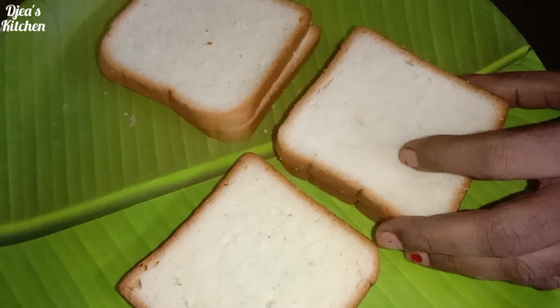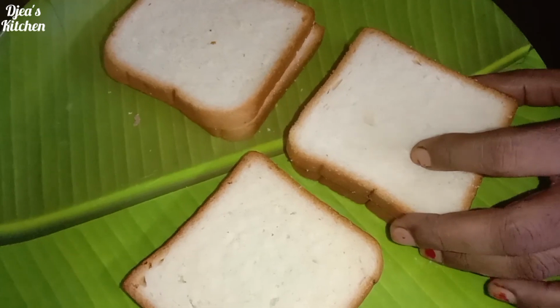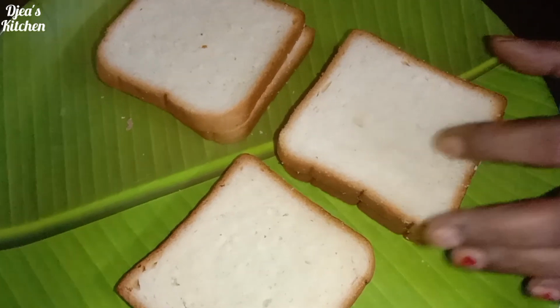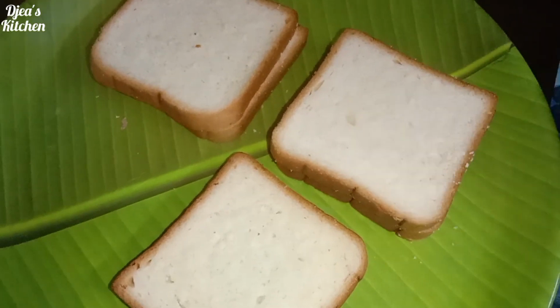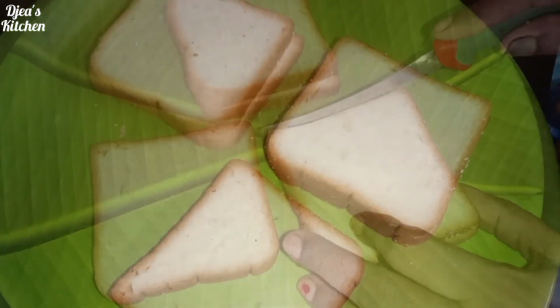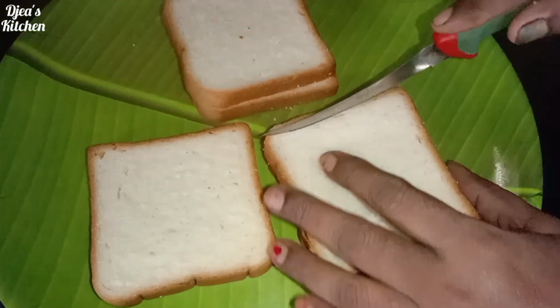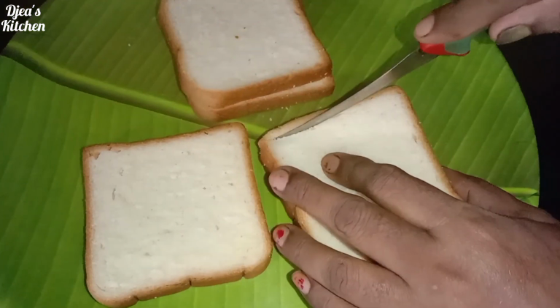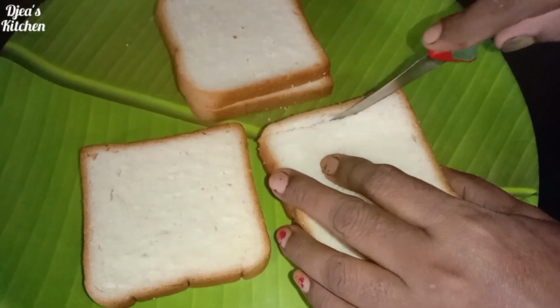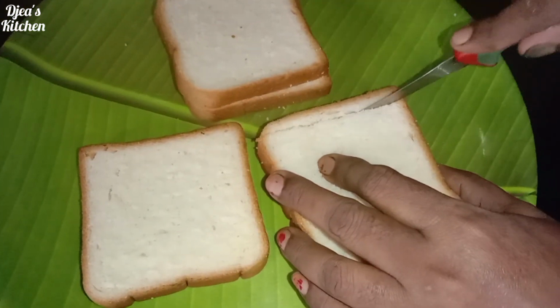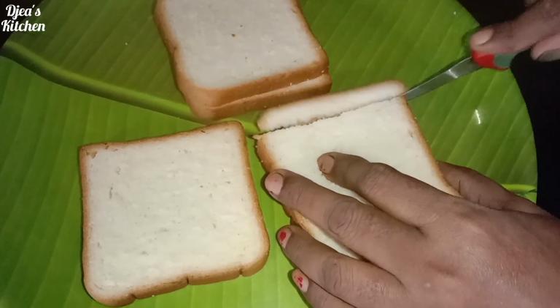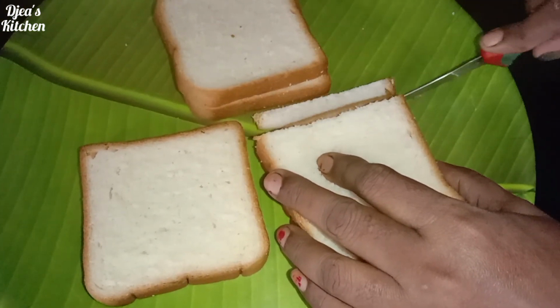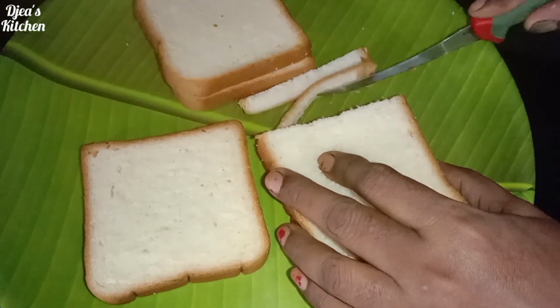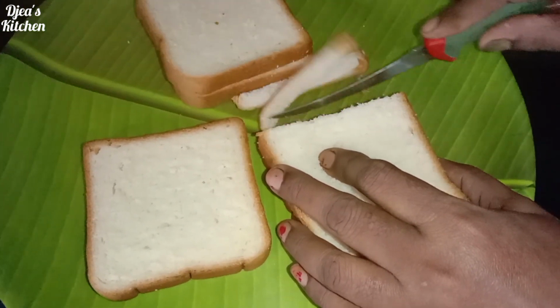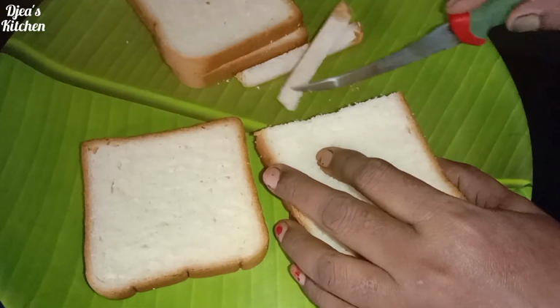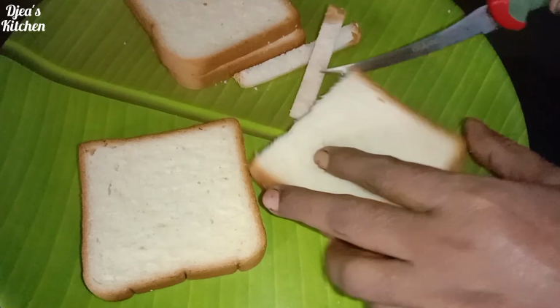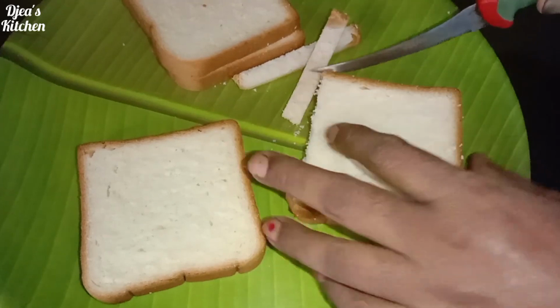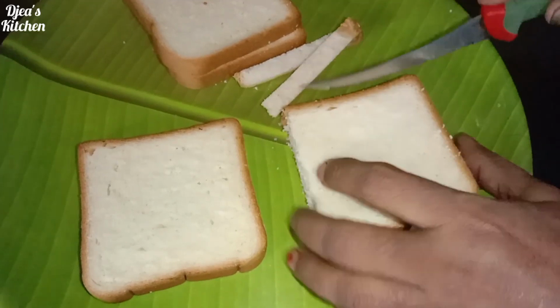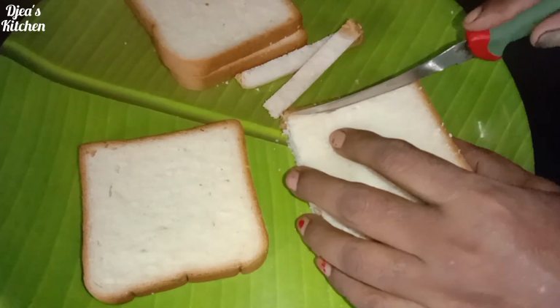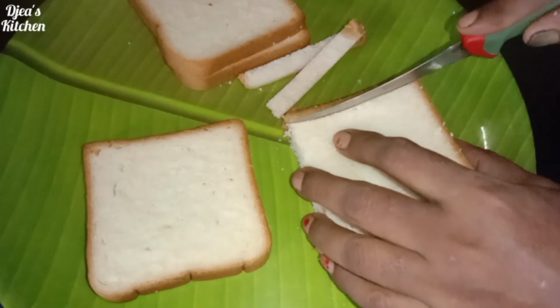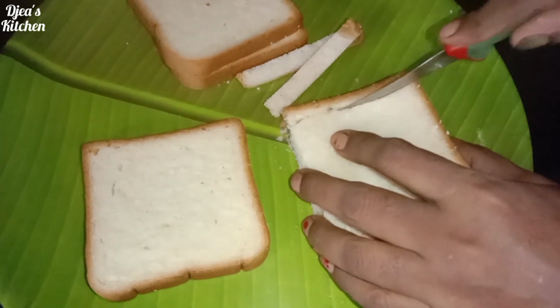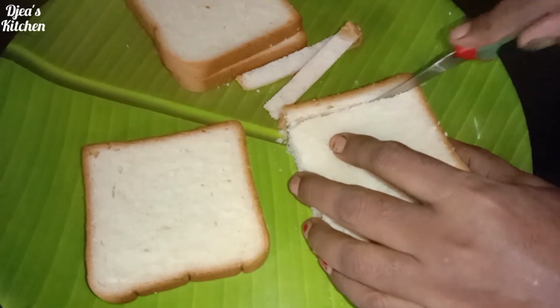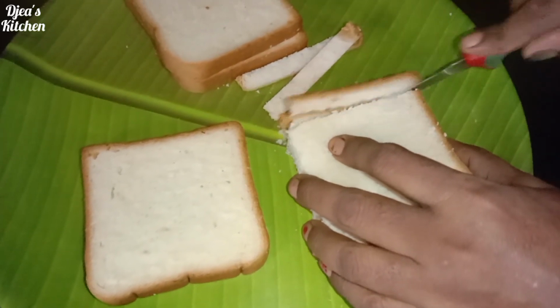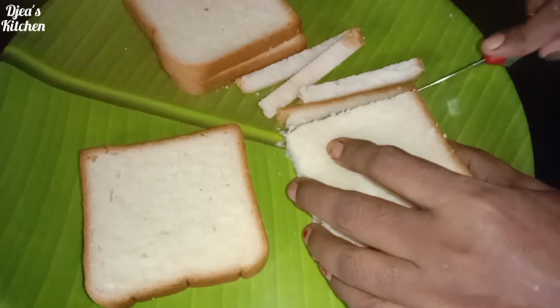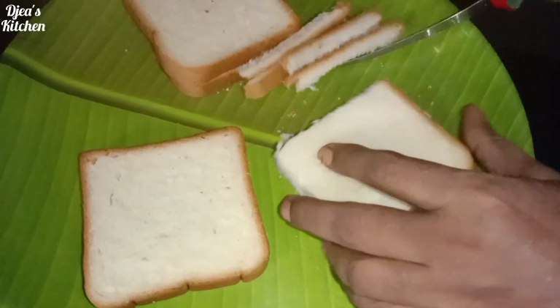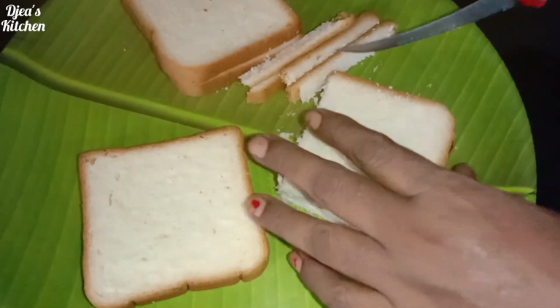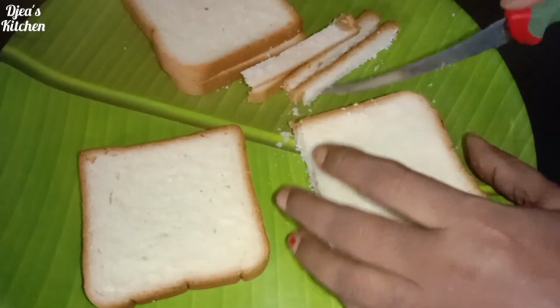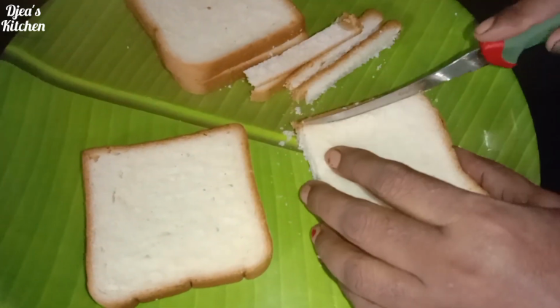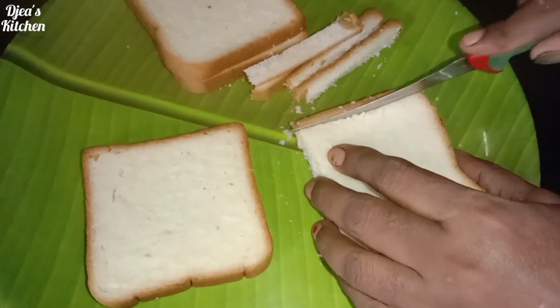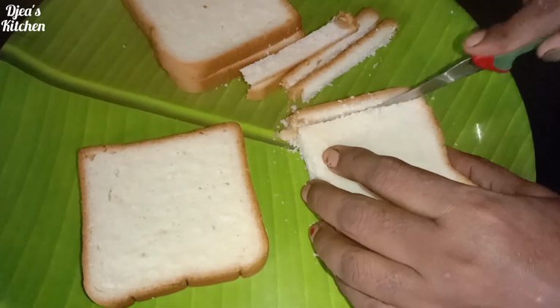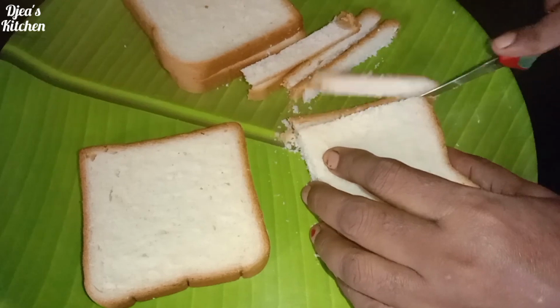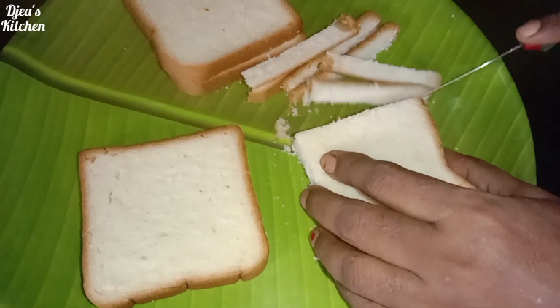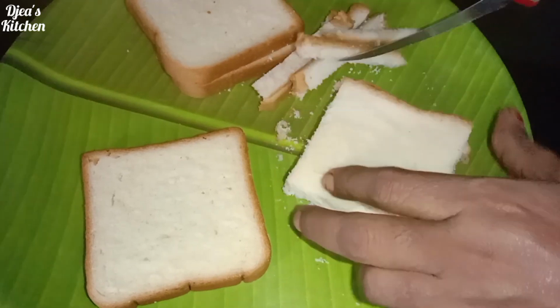We need a slice of bread. We need to make a bread. Put it on the side.